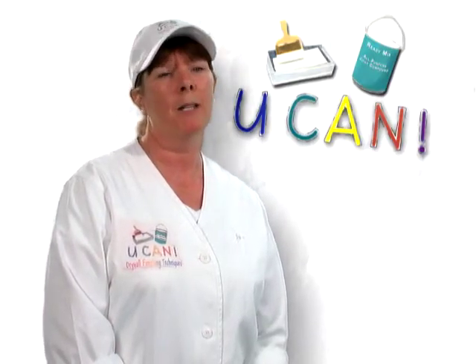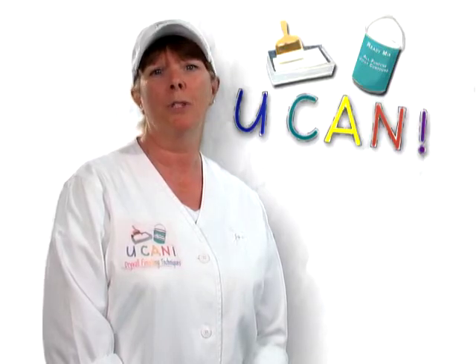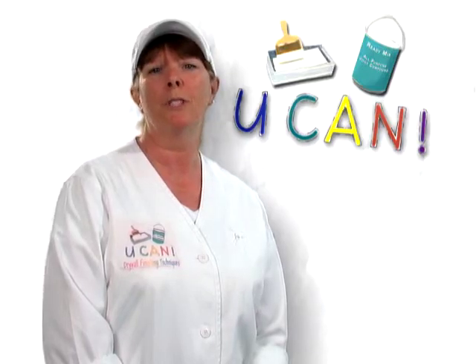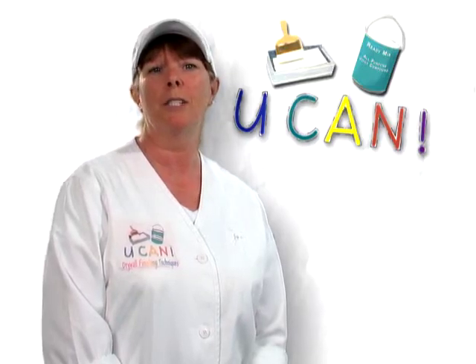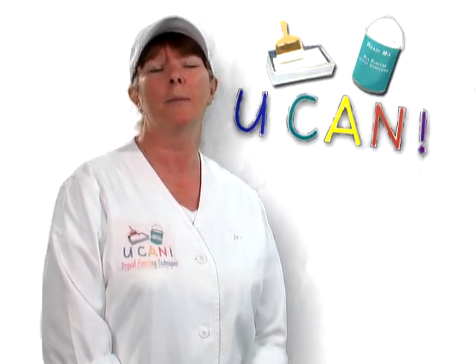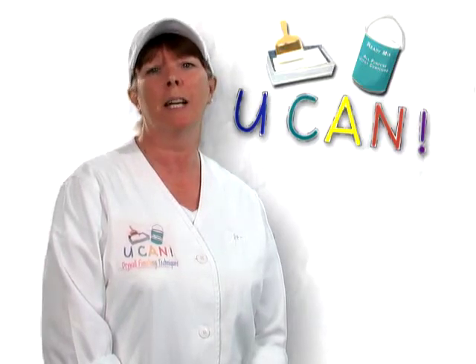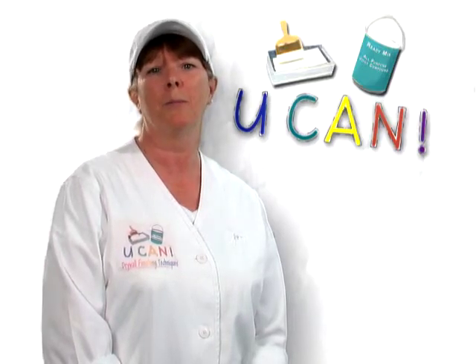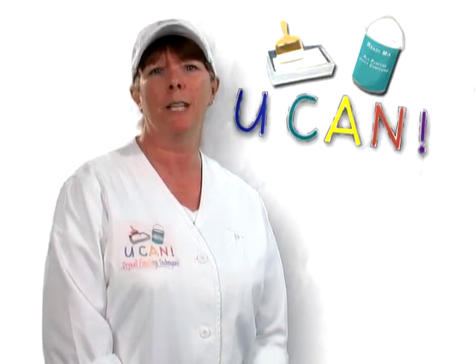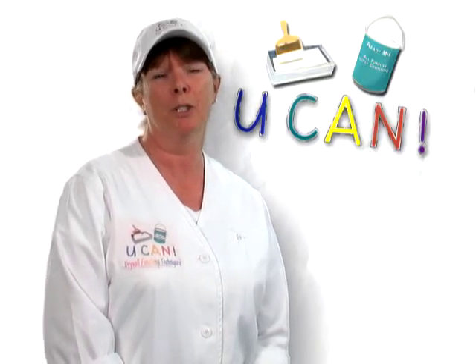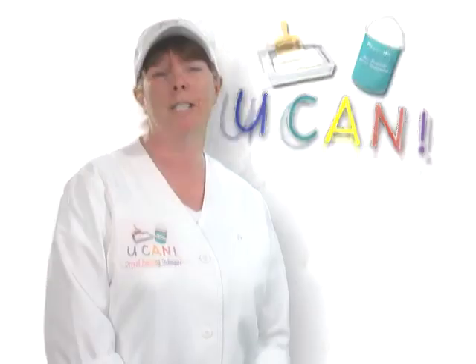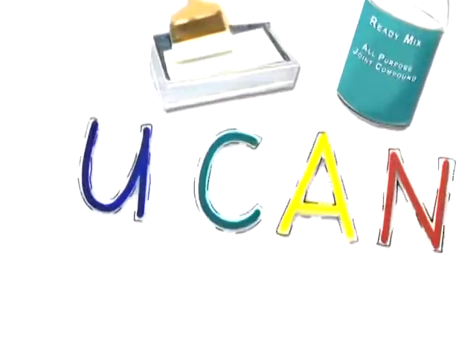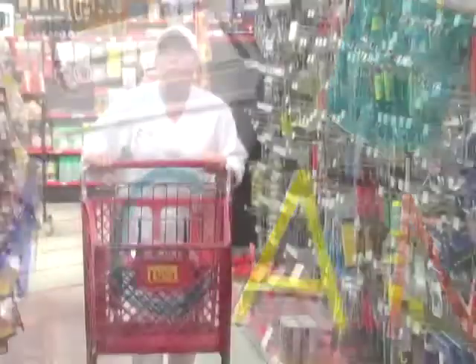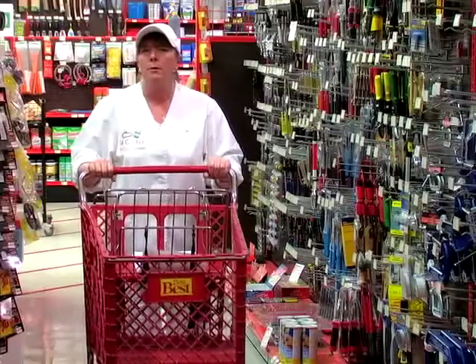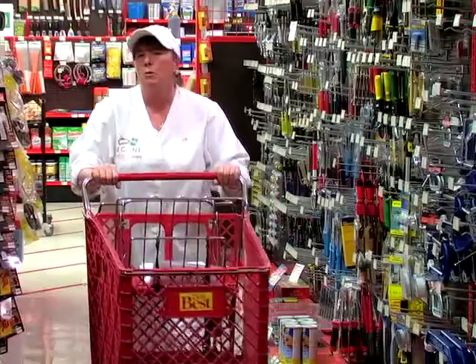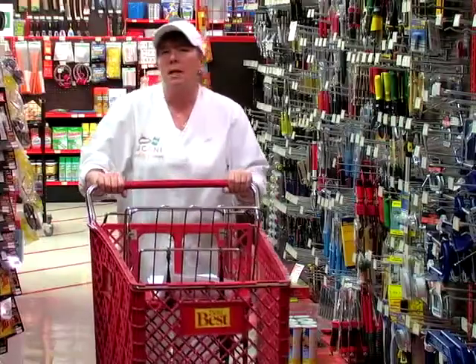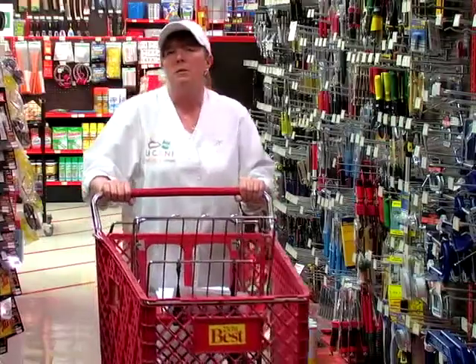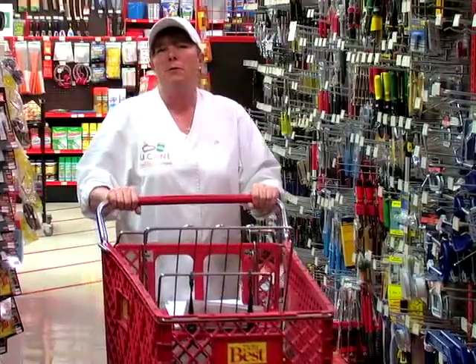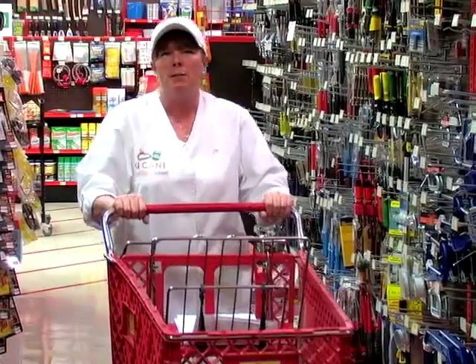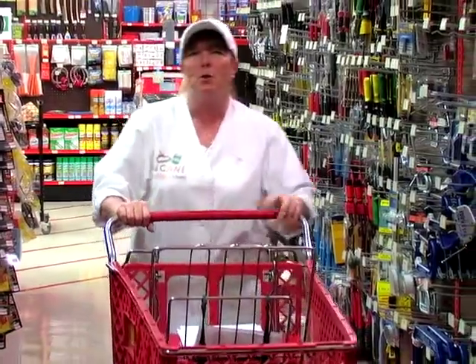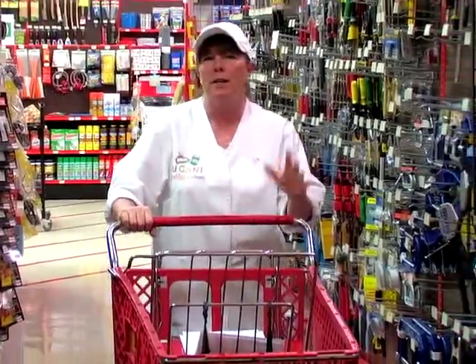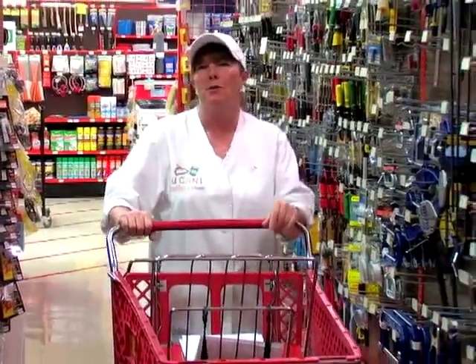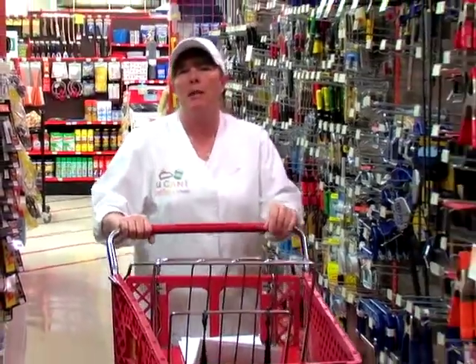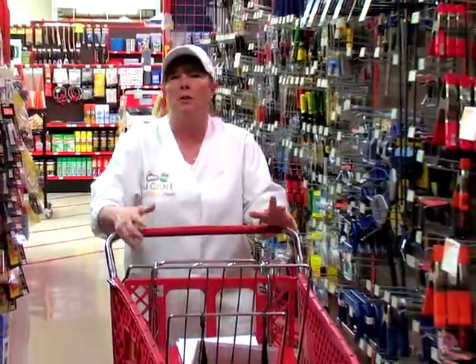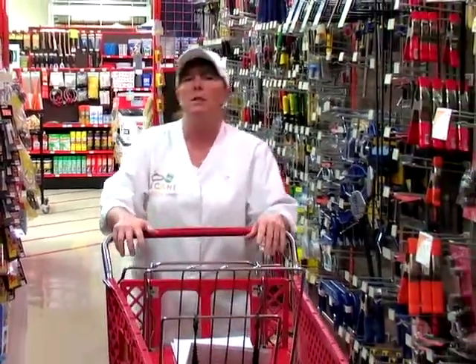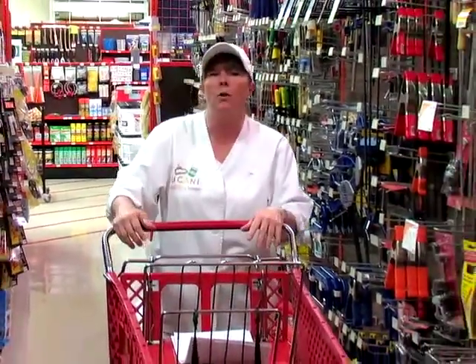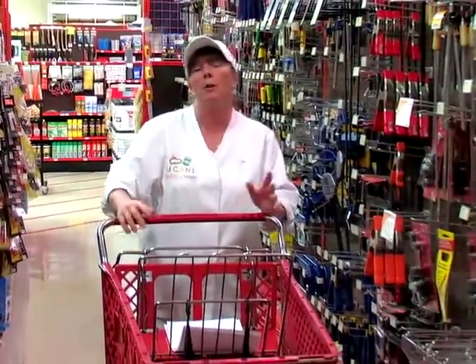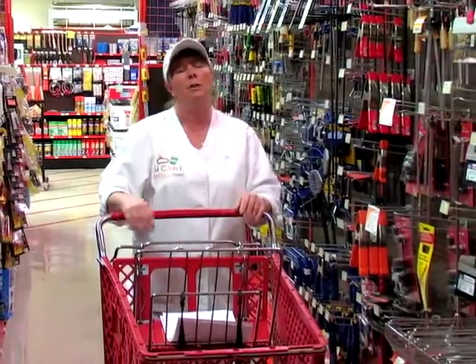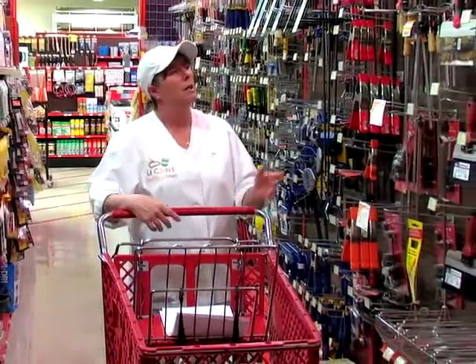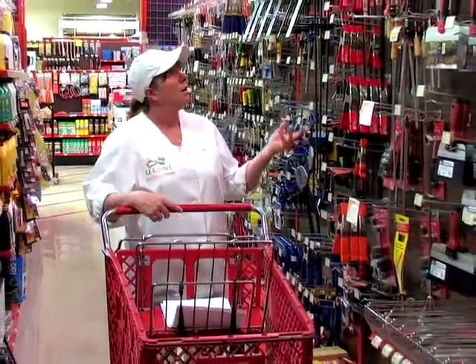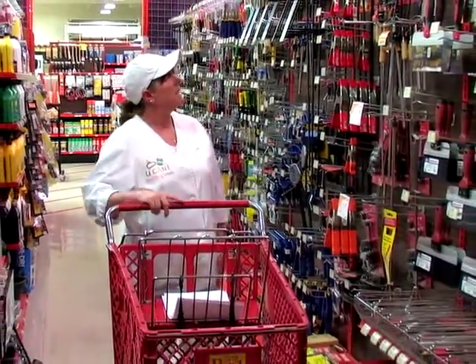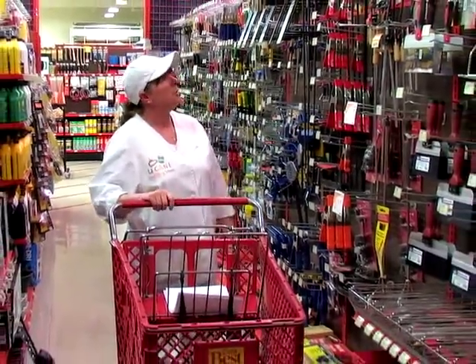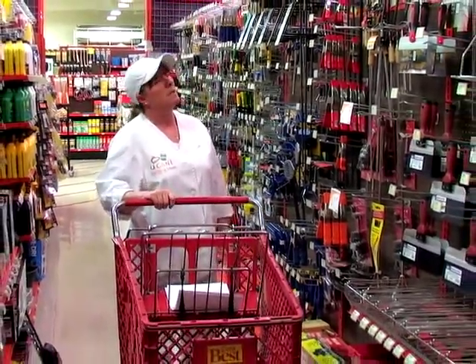Buying the proper tools and supplies is probably the second most important step that you can take. Going shopping for tools and supplies can be very confusing. There are so many fancy tools that you might ask yourself, what is this for and where do I use it? Okay, let's get started with the basics.